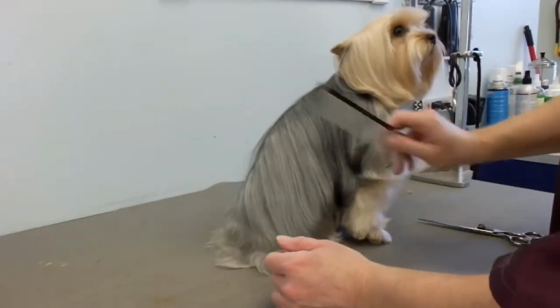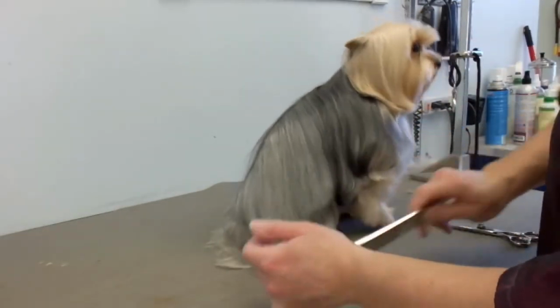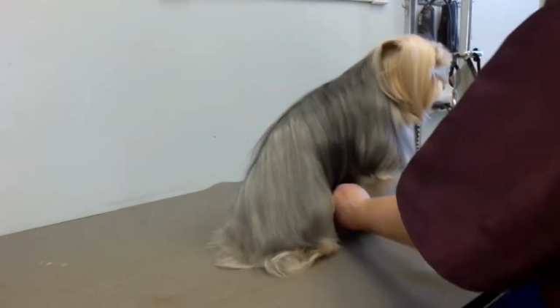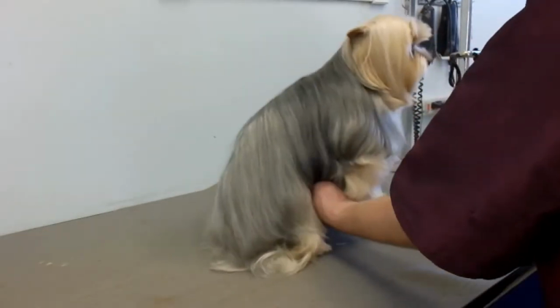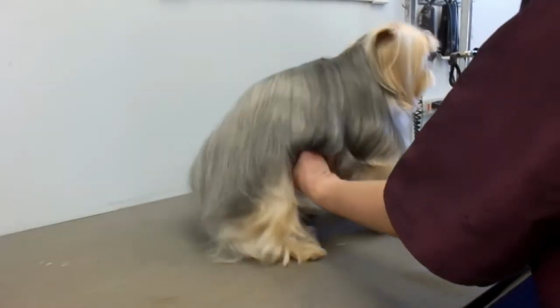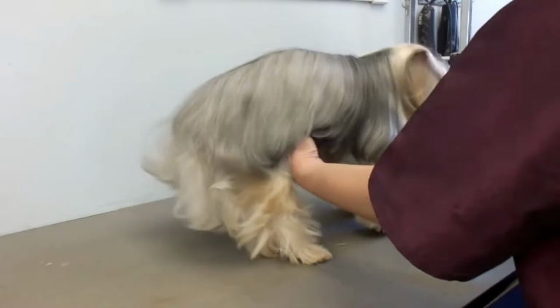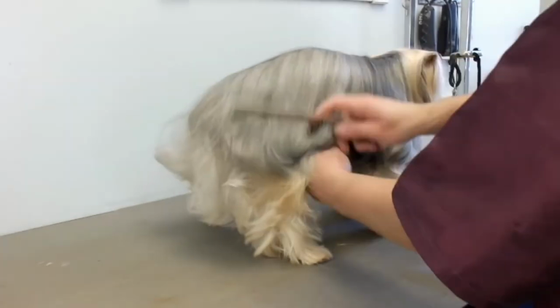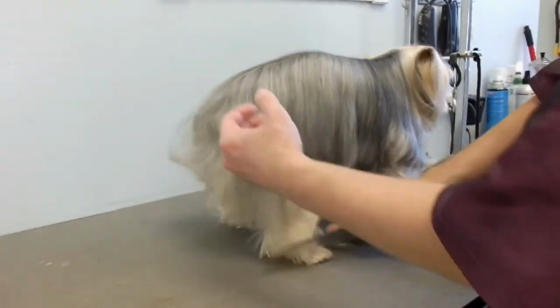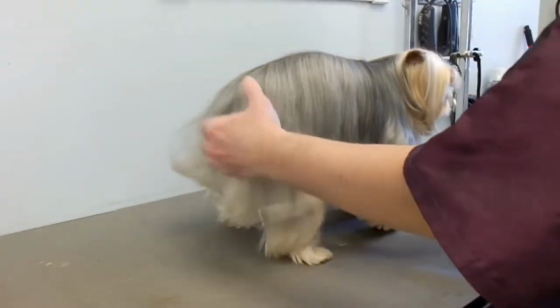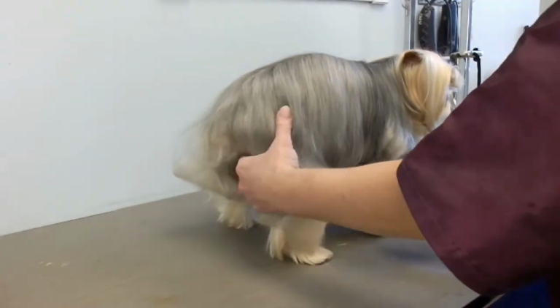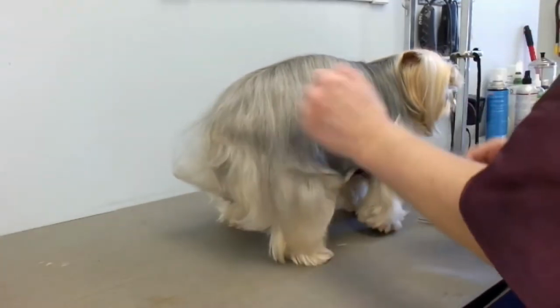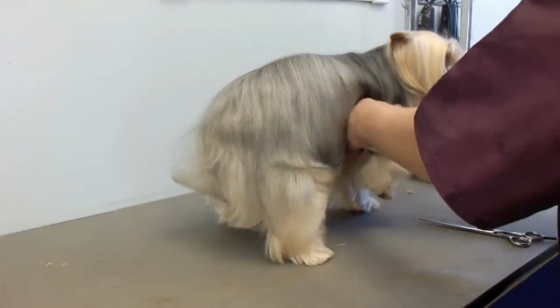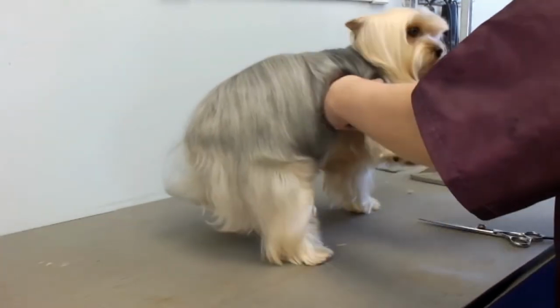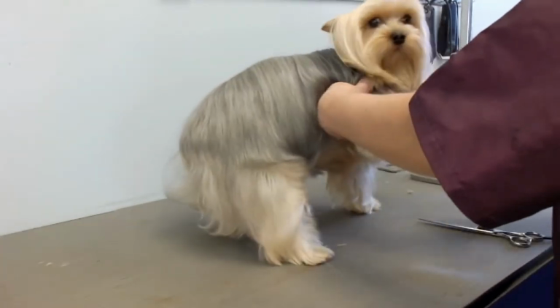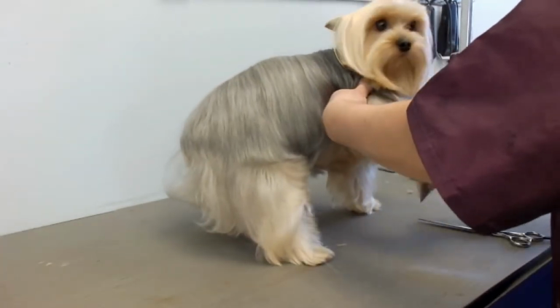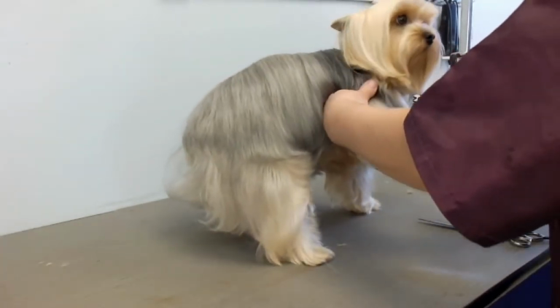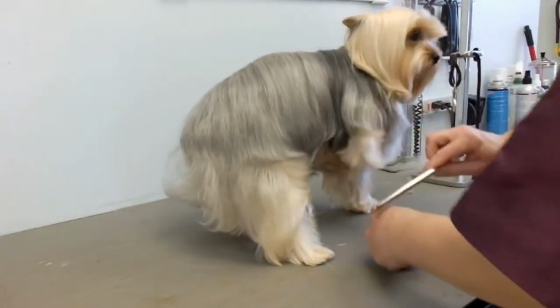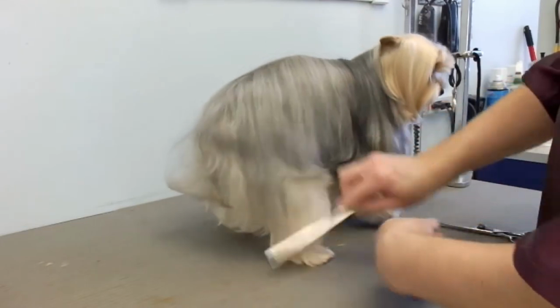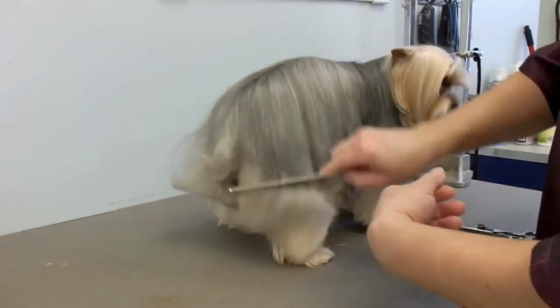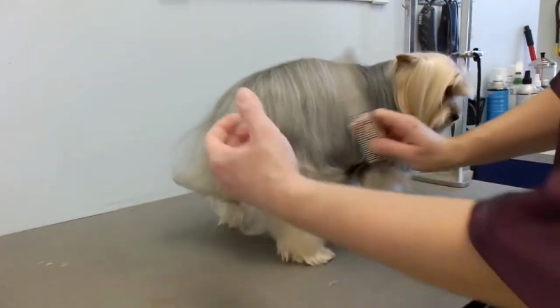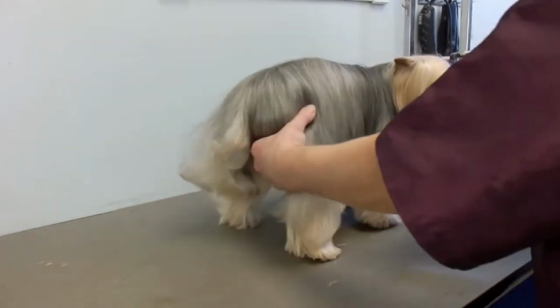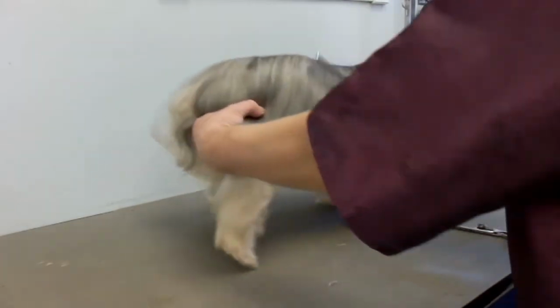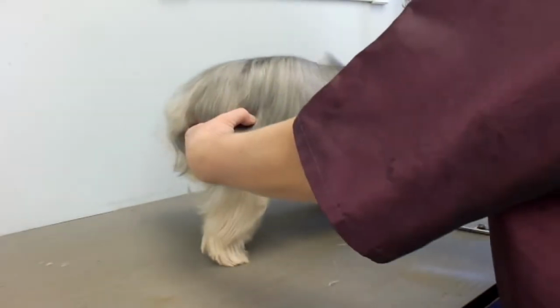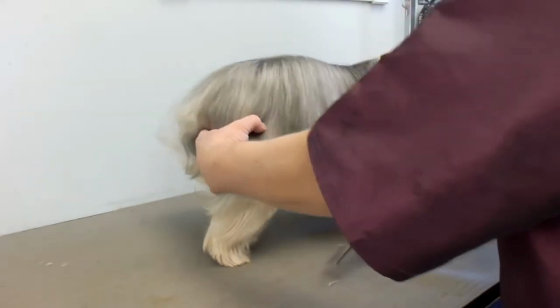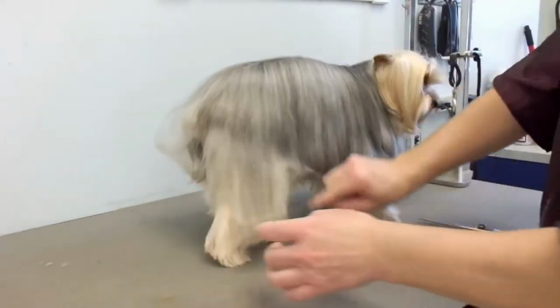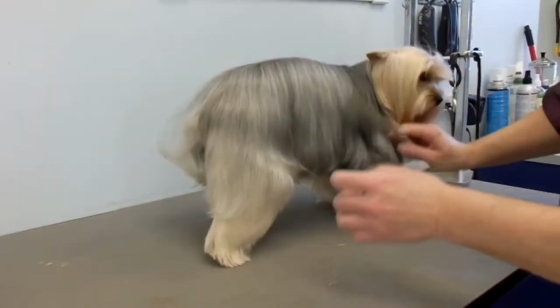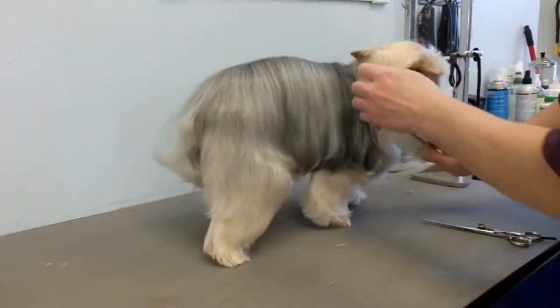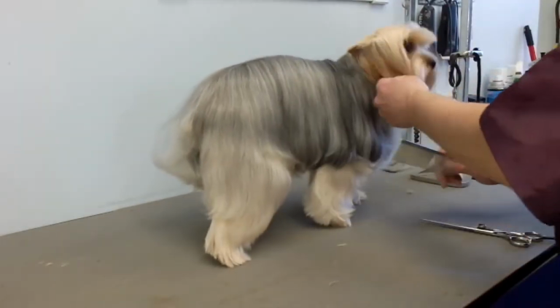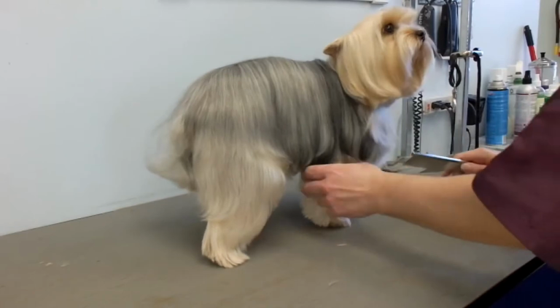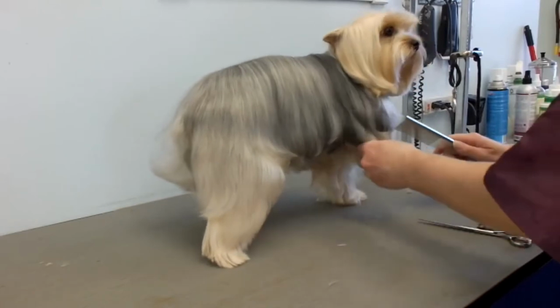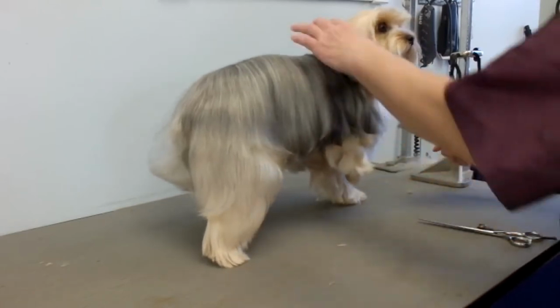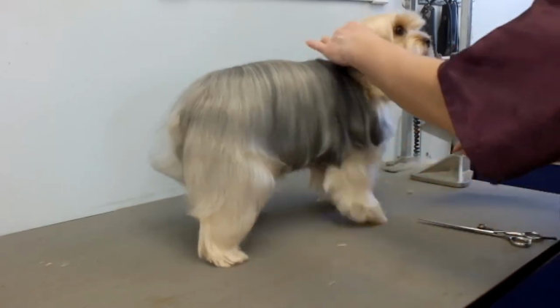So he's all combed out. I shaved his pads and his groin, got his nails. Basically, I'm going to trim the feet and tidy him up. Not much comes off.